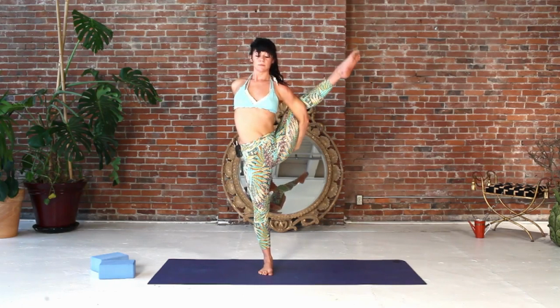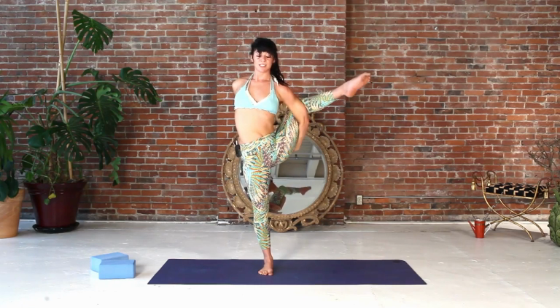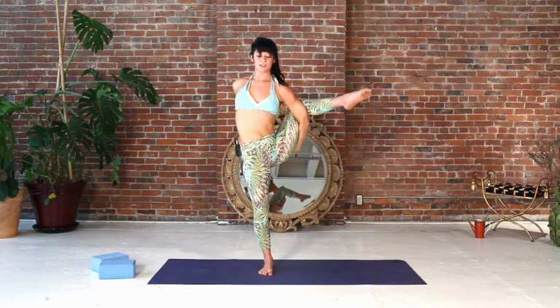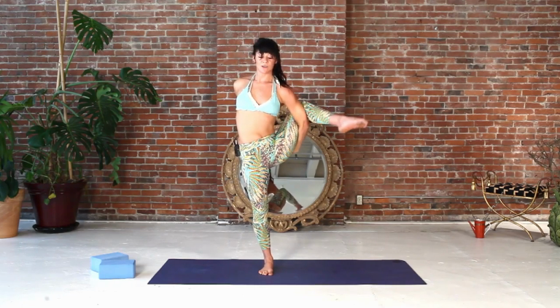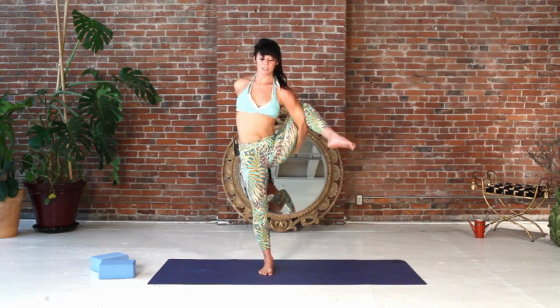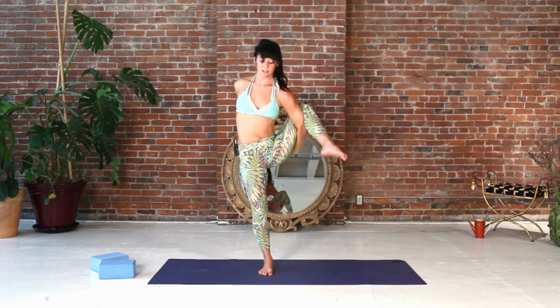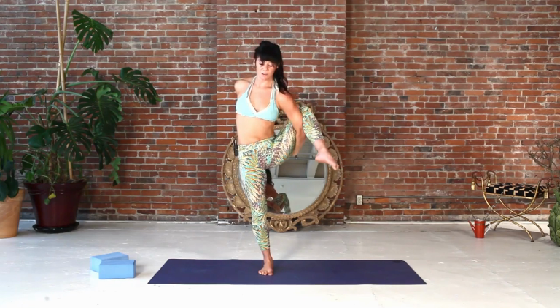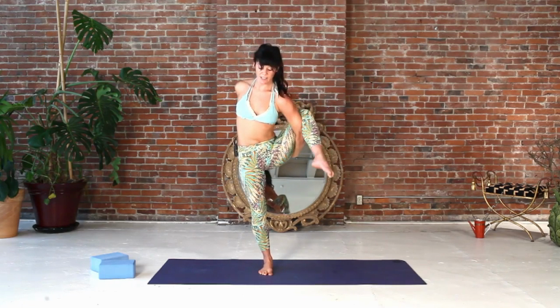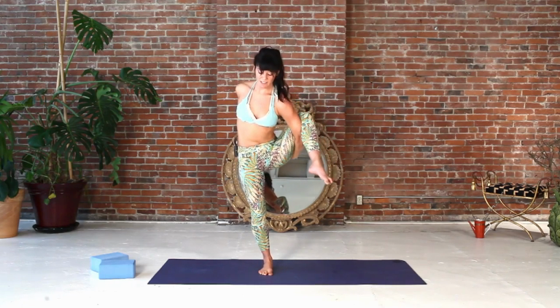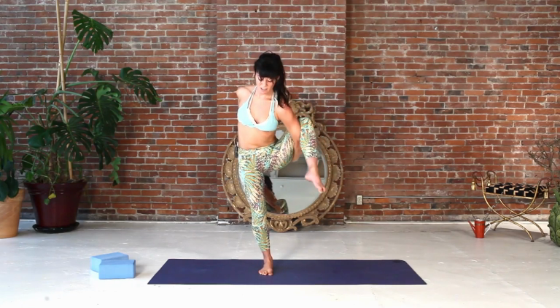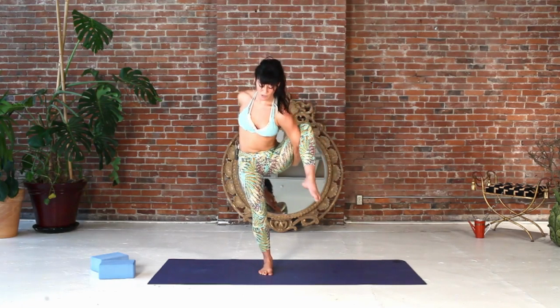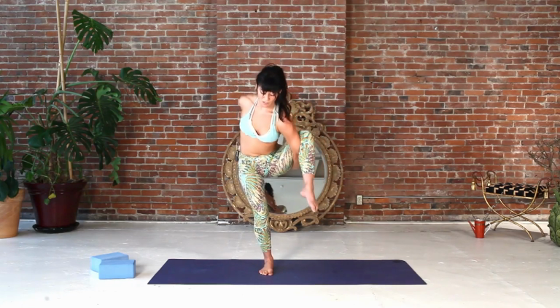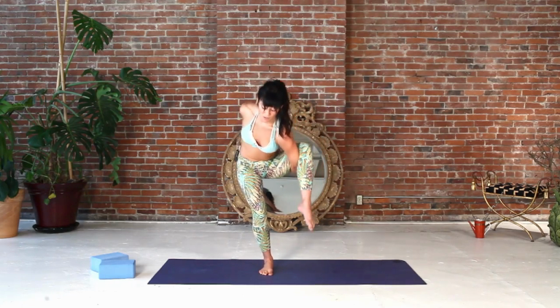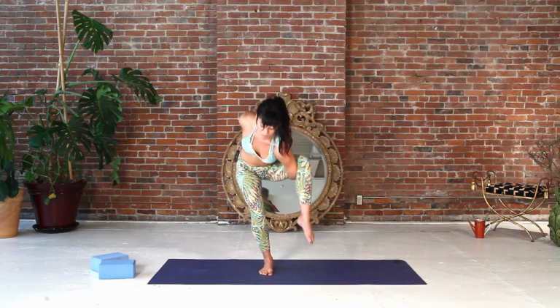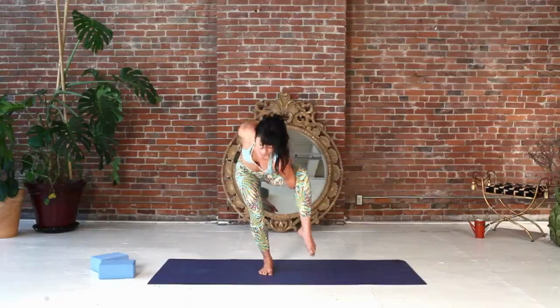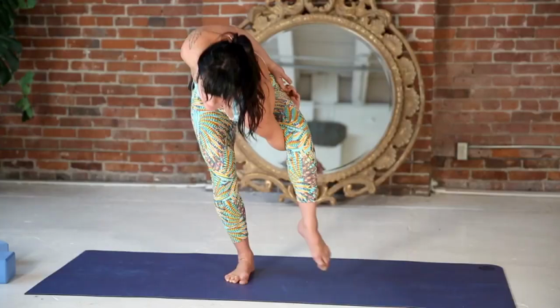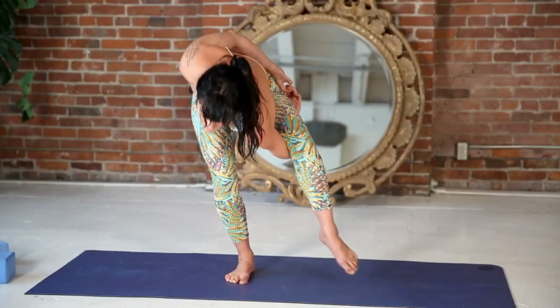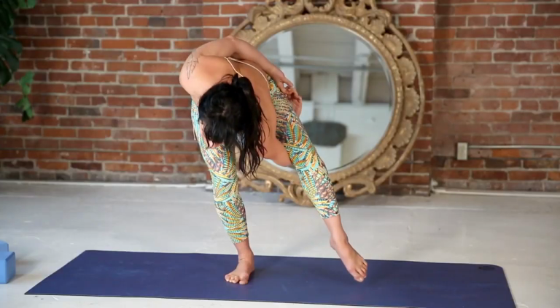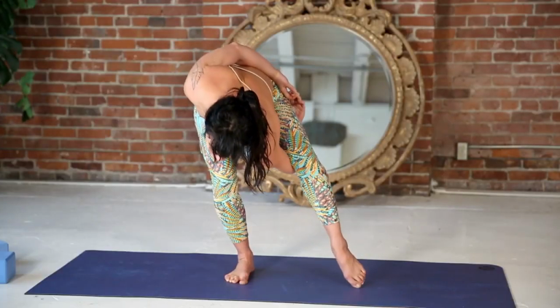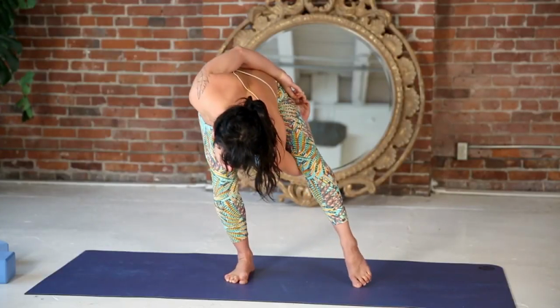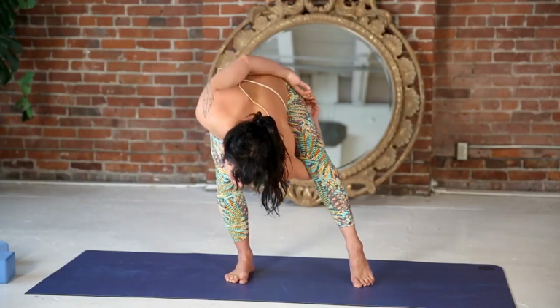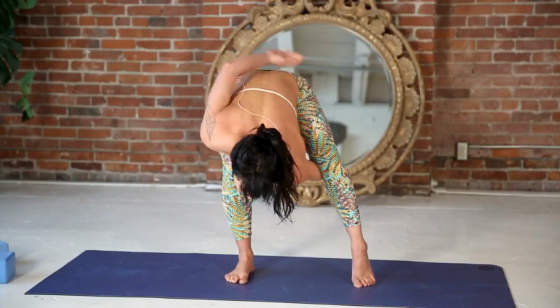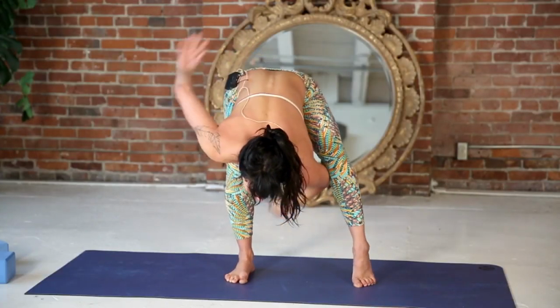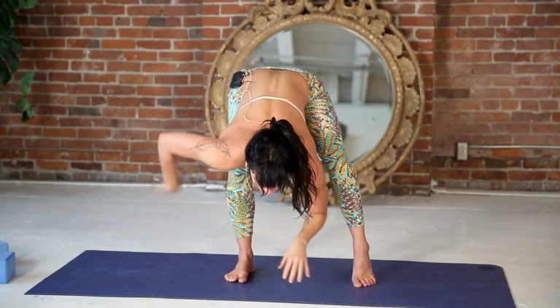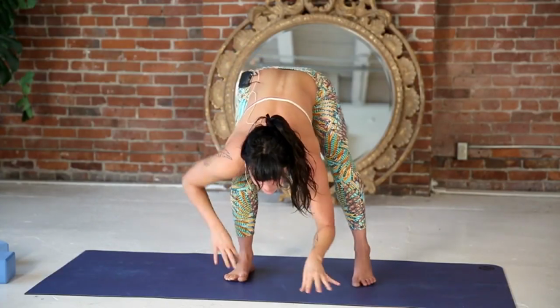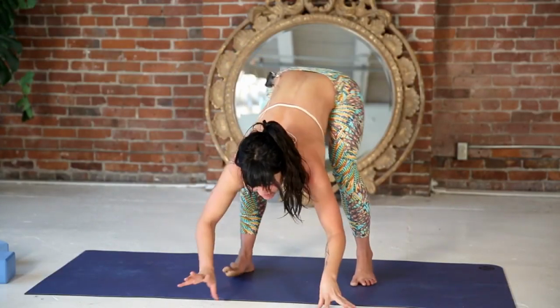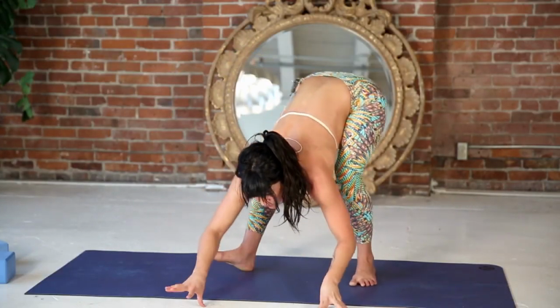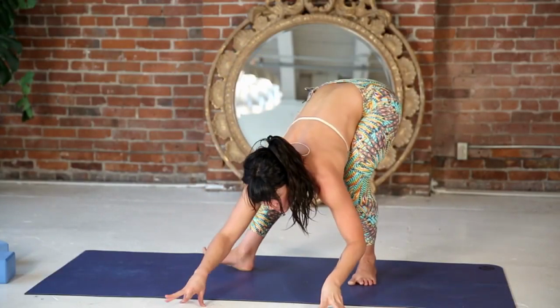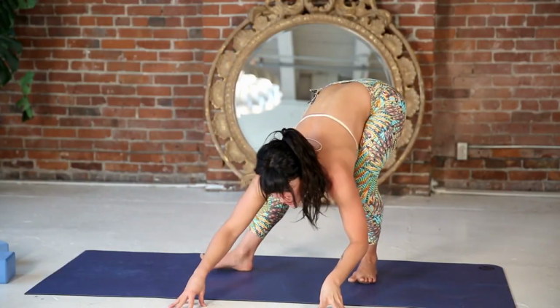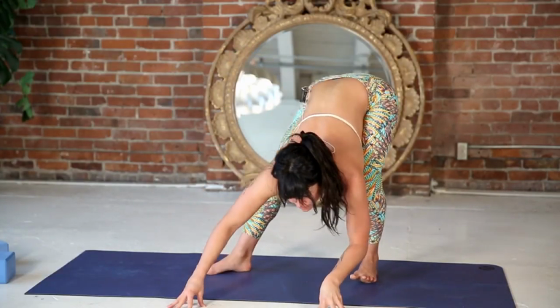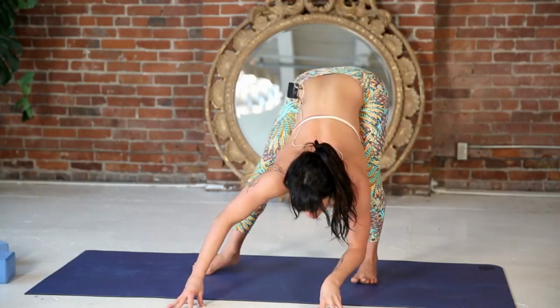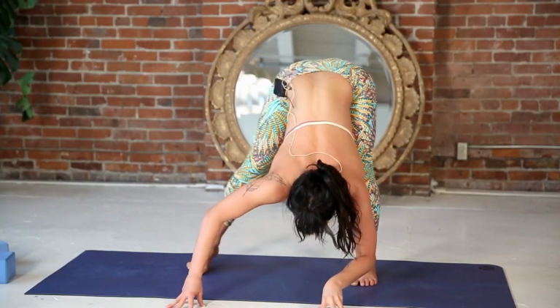And slowly, slowly bring your foot all the way back down, come back into the wide-legged forward fold, fingertips to the floor.